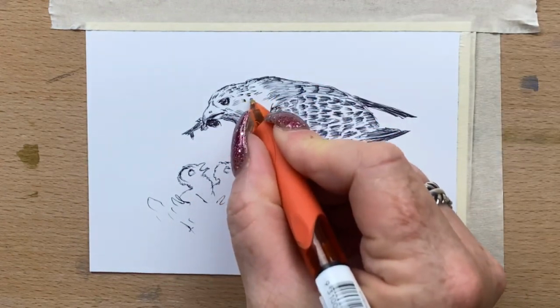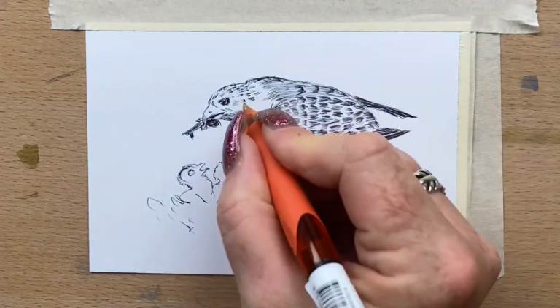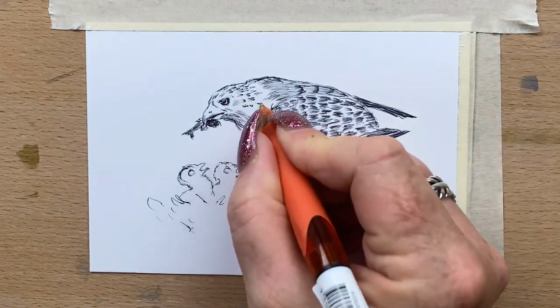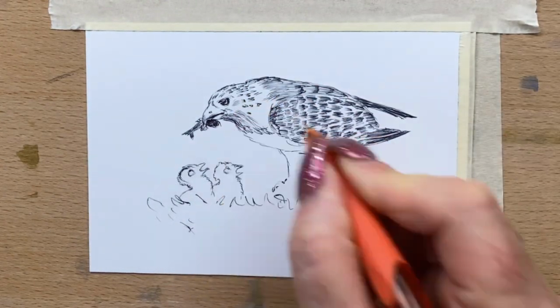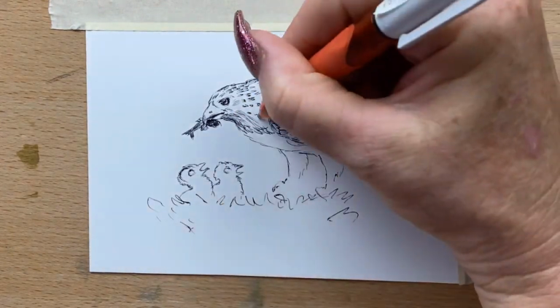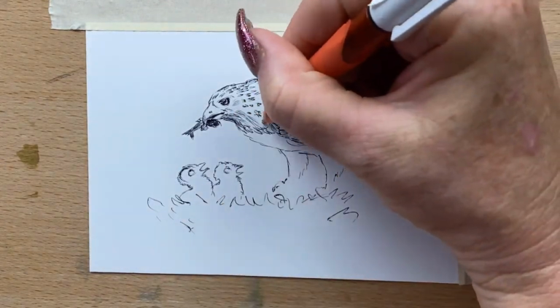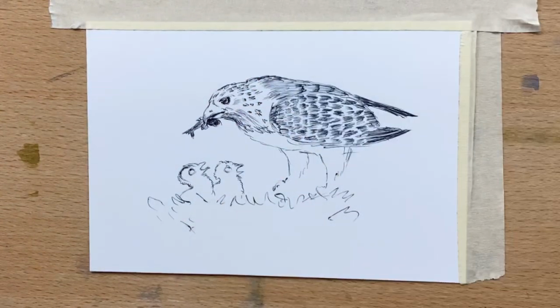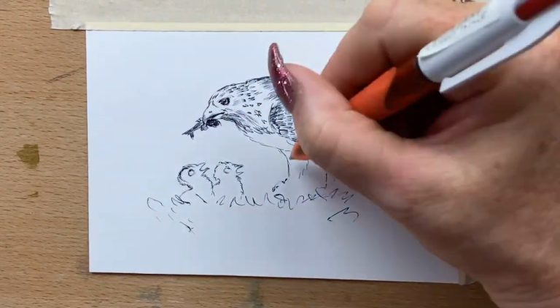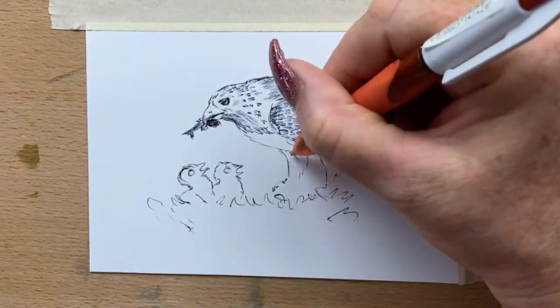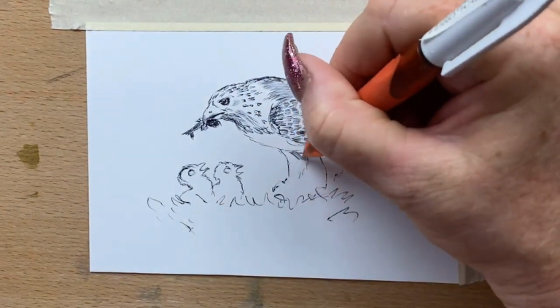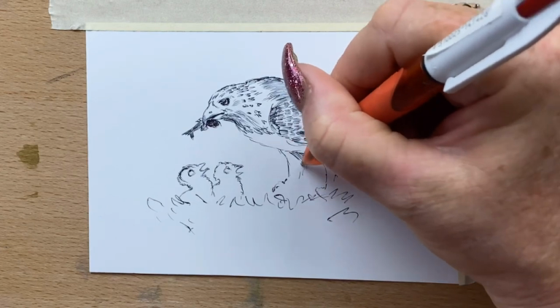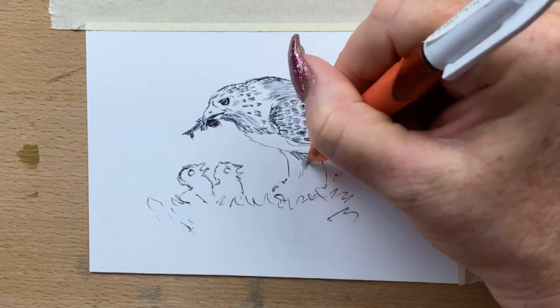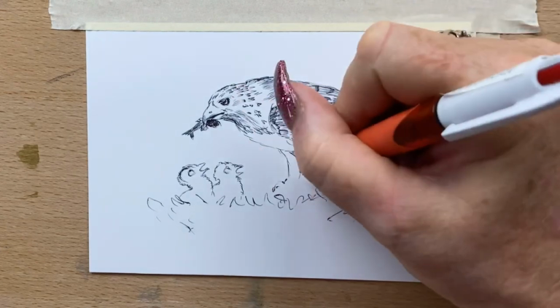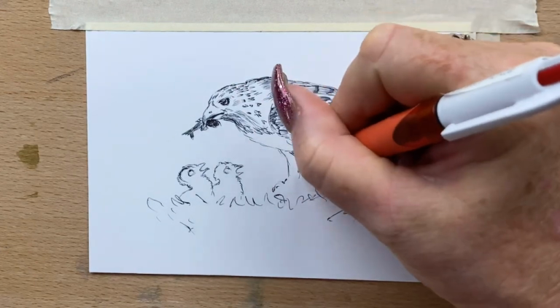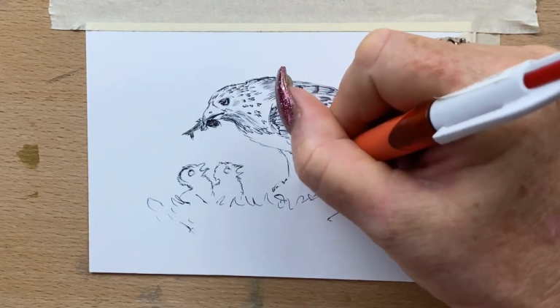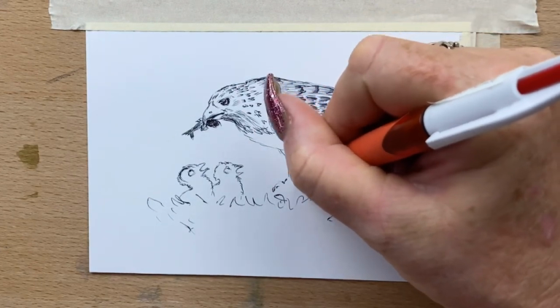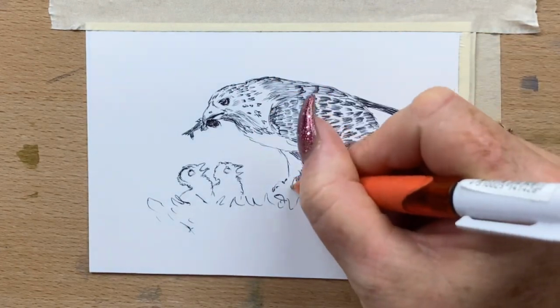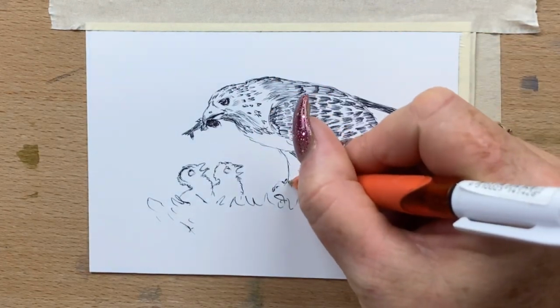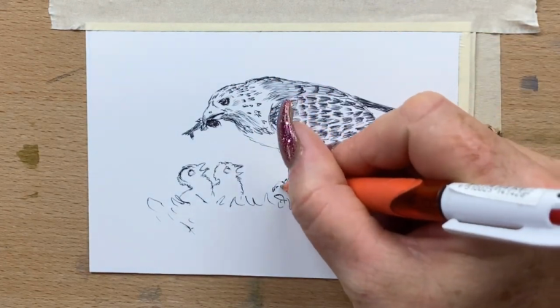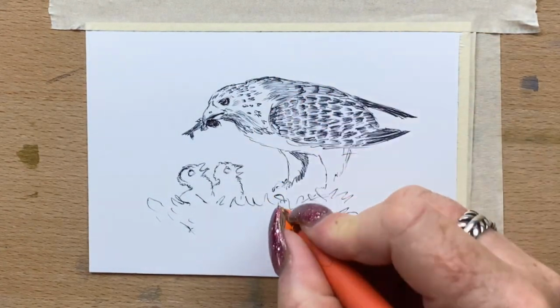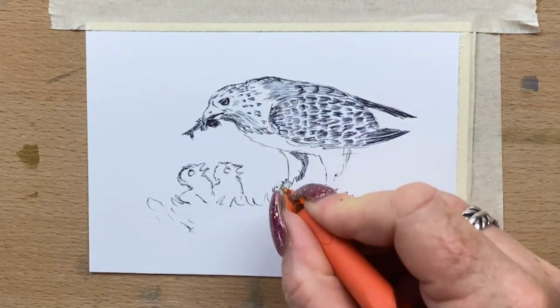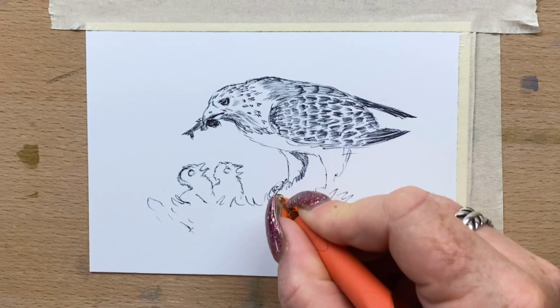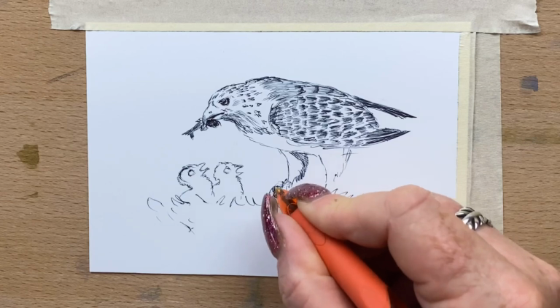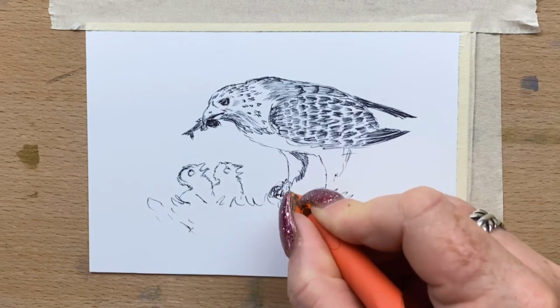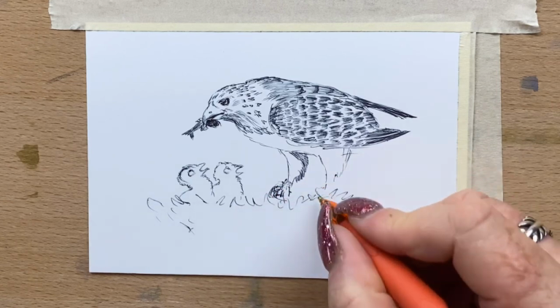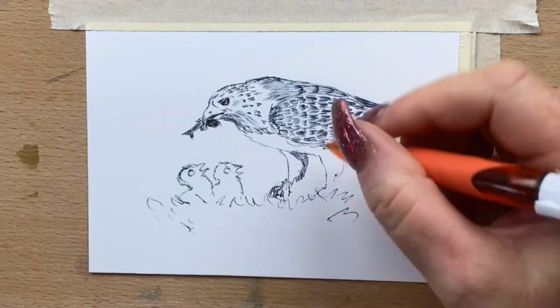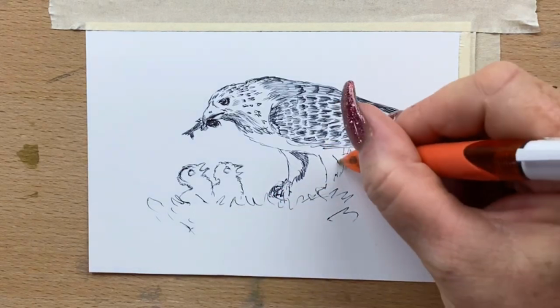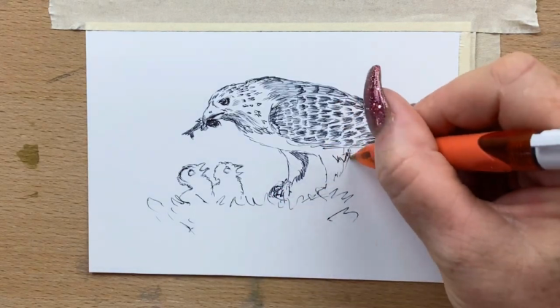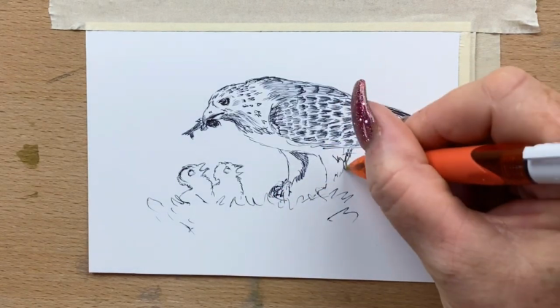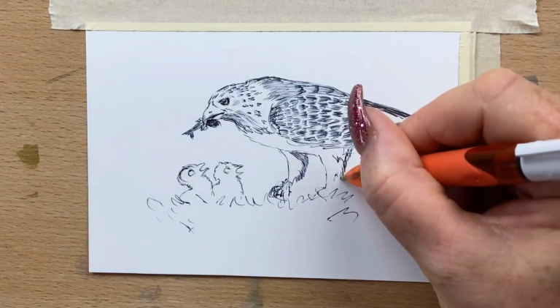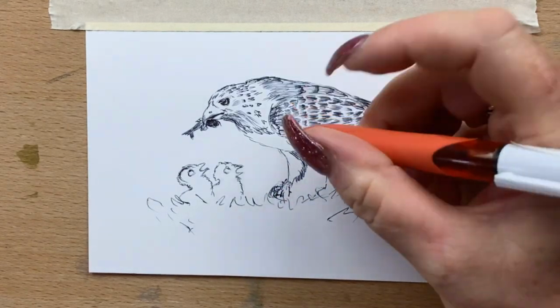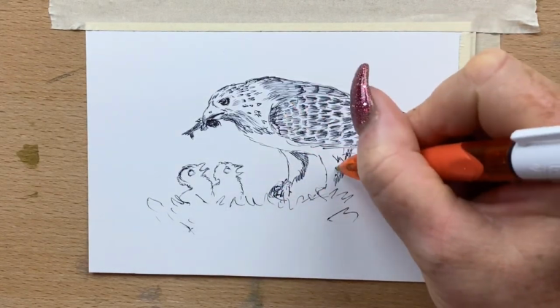Now I just start to add a little bit more detail around the mum's neck and I fill in her leg feathers. I'm not going to go into too much detail on her feet because they're sort of in the nest — she's landed on the edge of the nest.